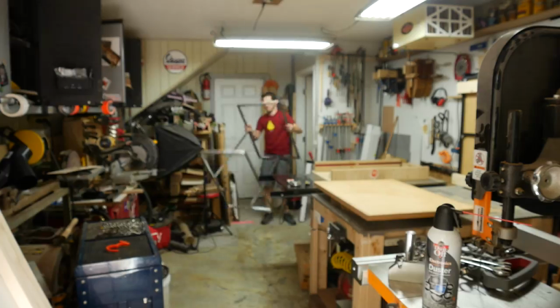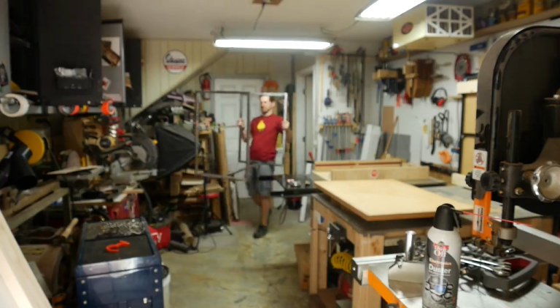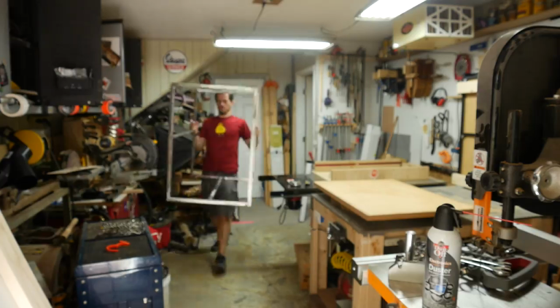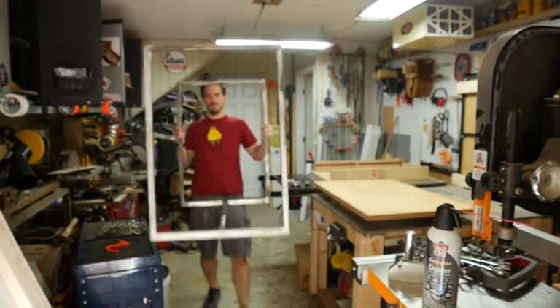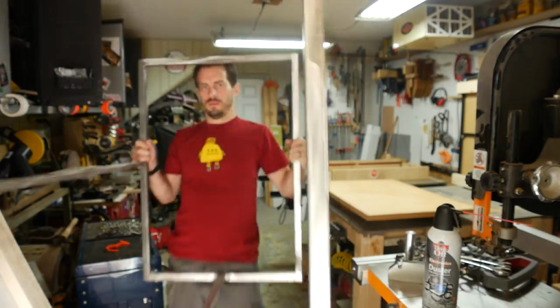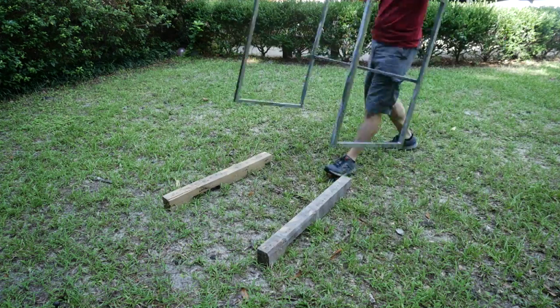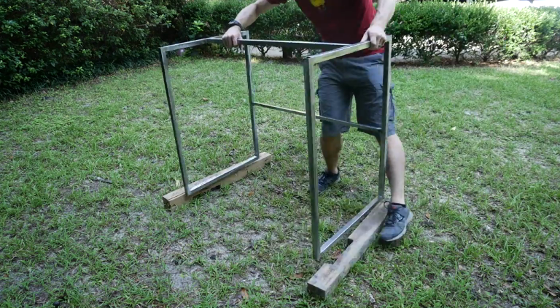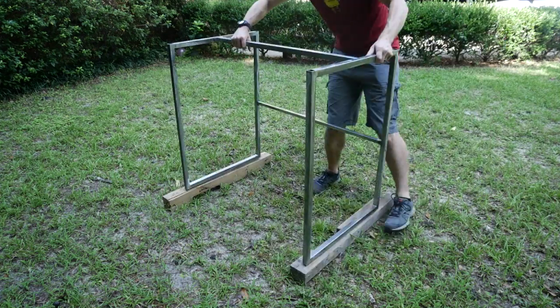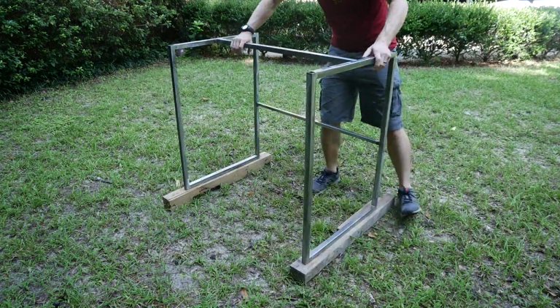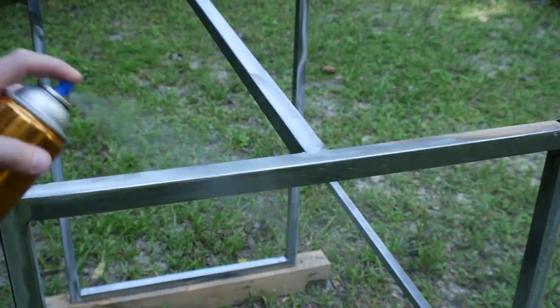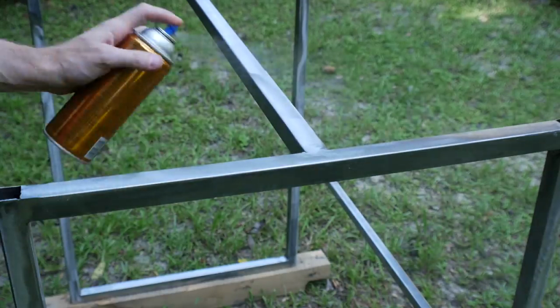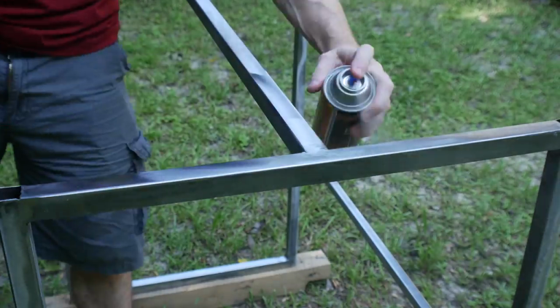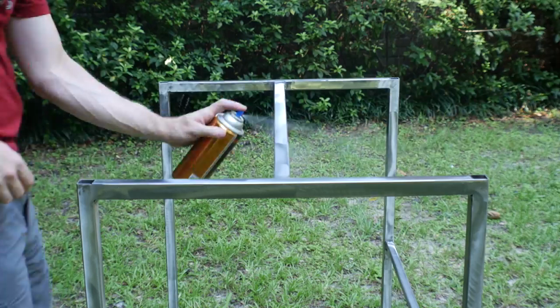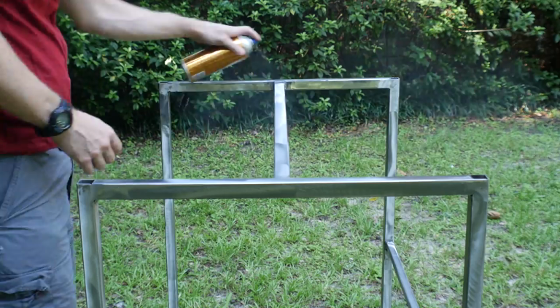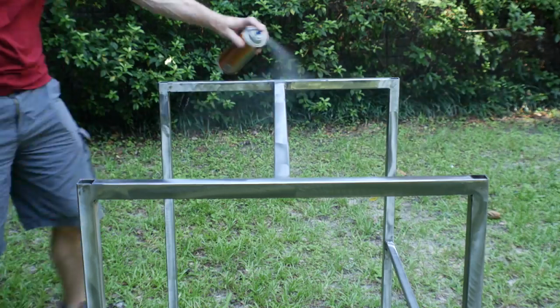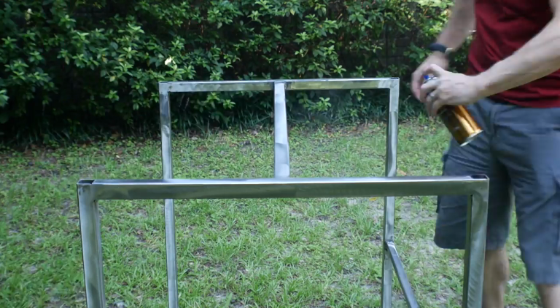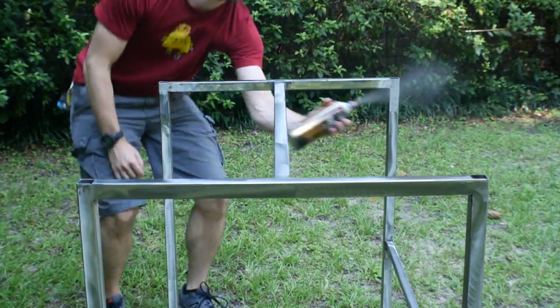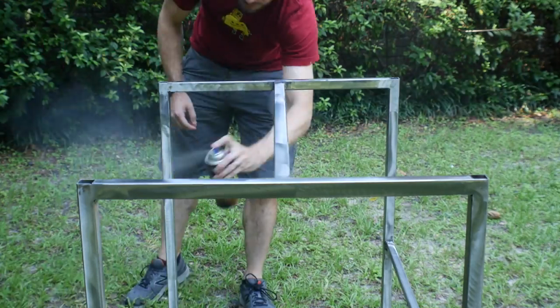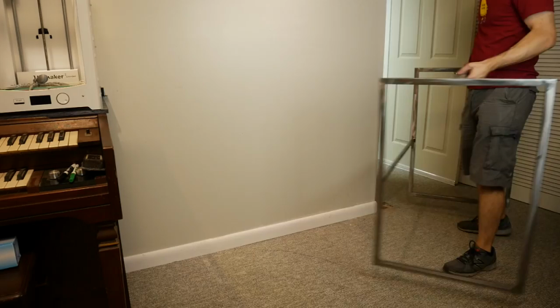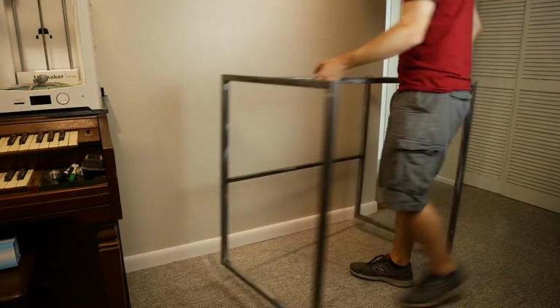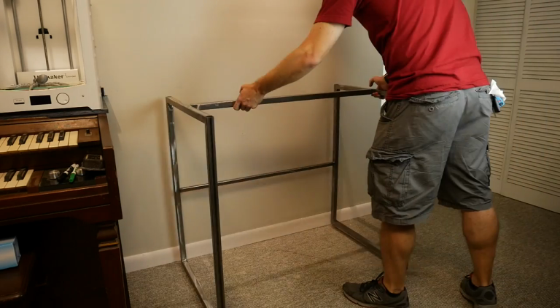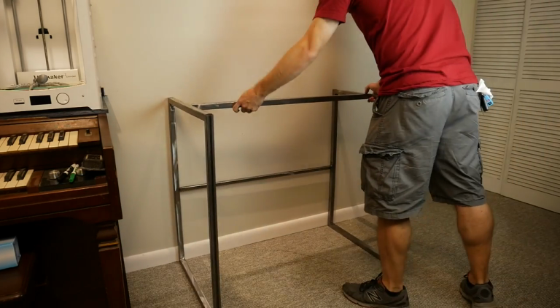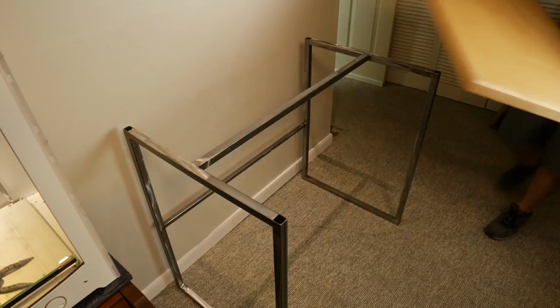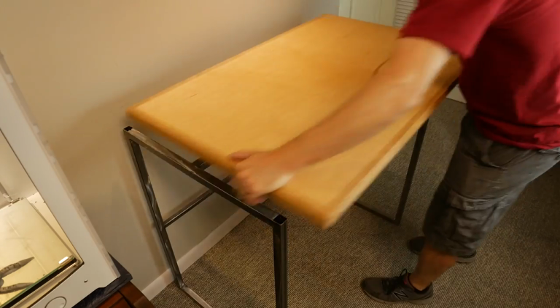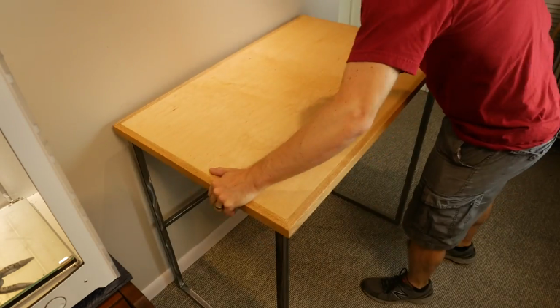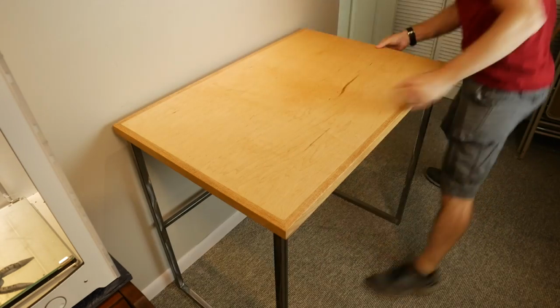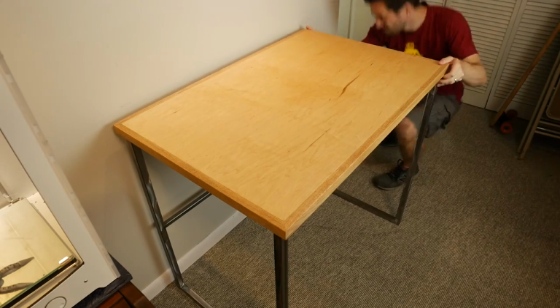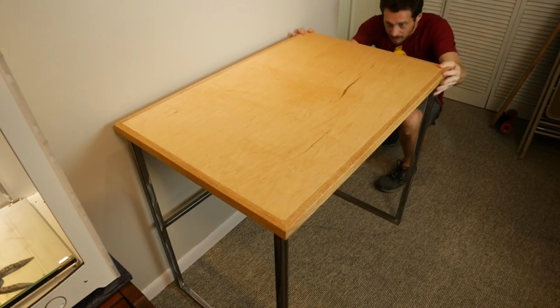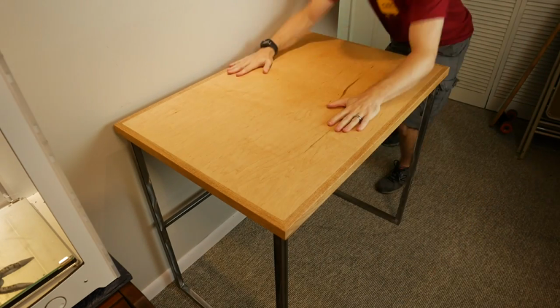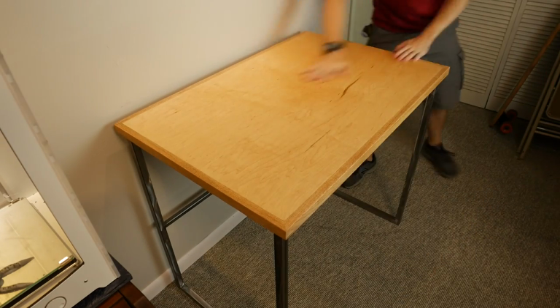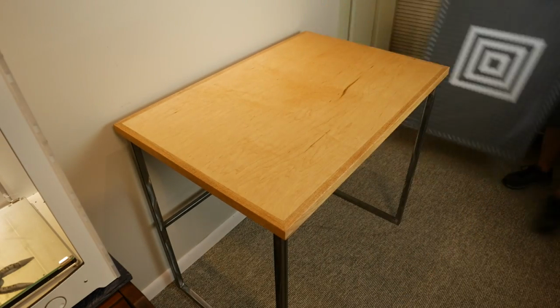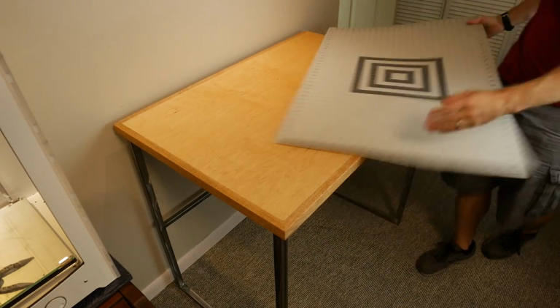So after some more smoothing and sanding, I took it out into the yard and added a coat of polyurethane. With it dry, I brought it into the office and the top dropped right on.